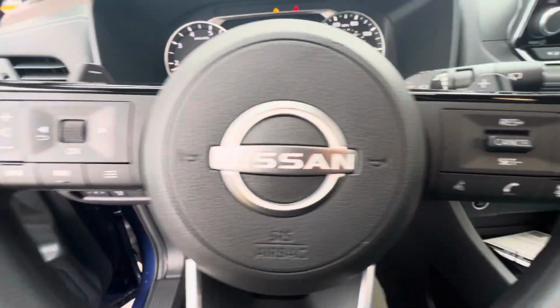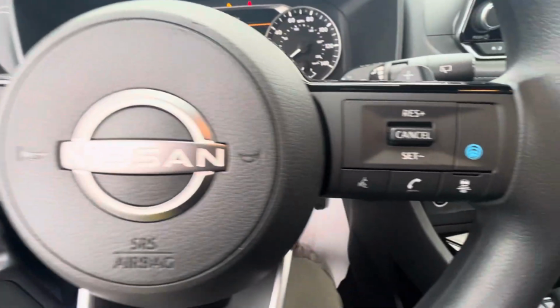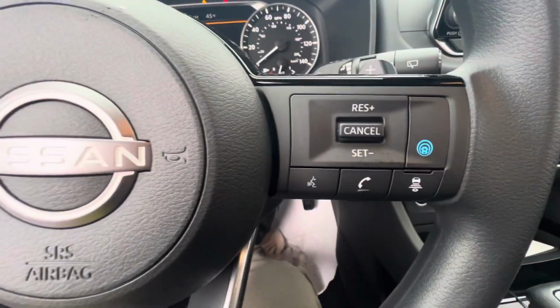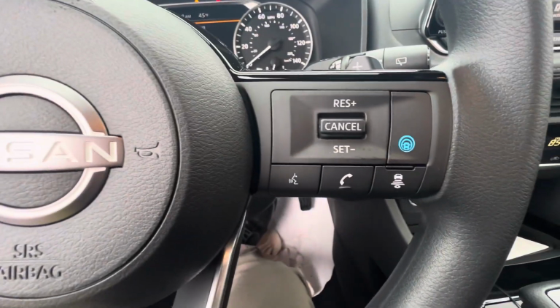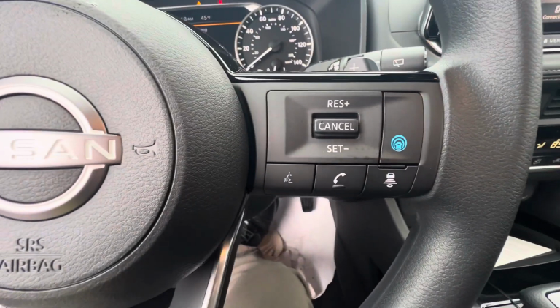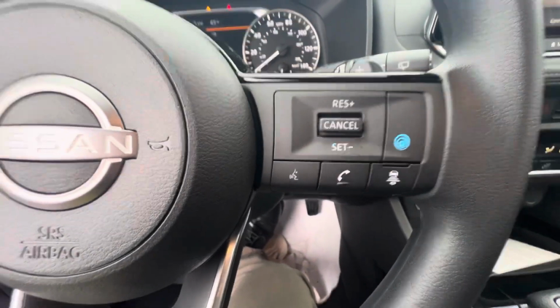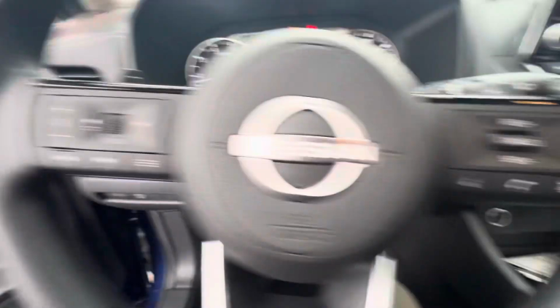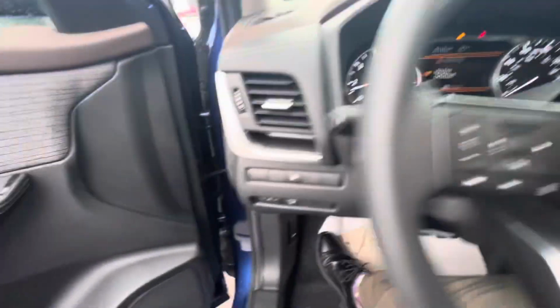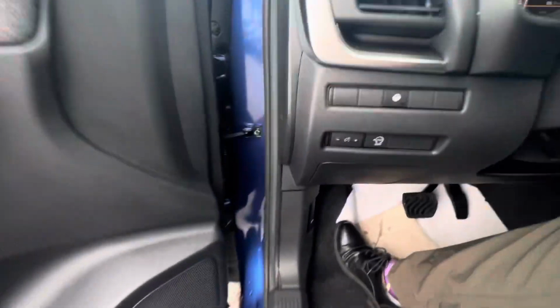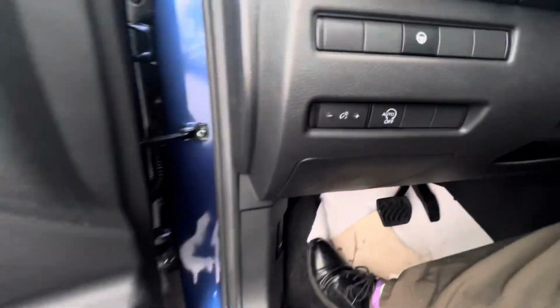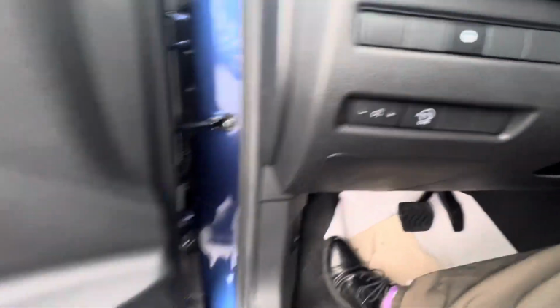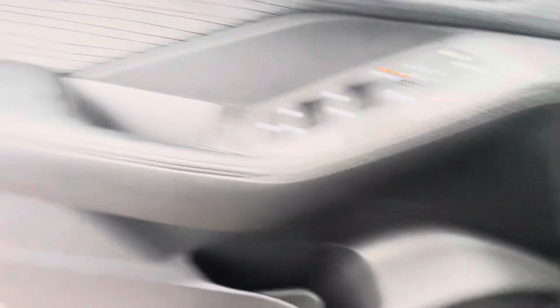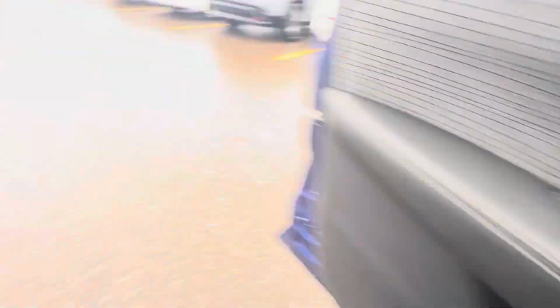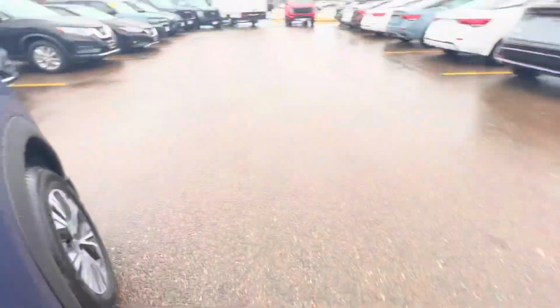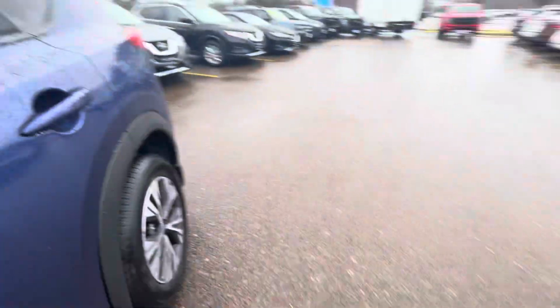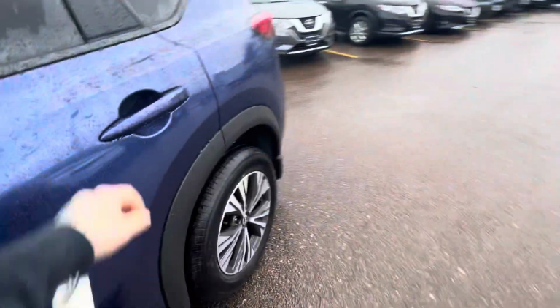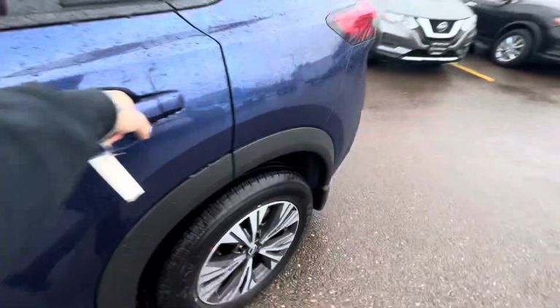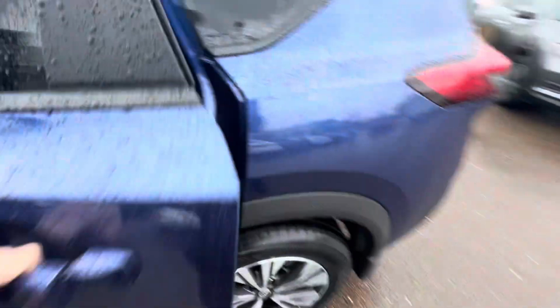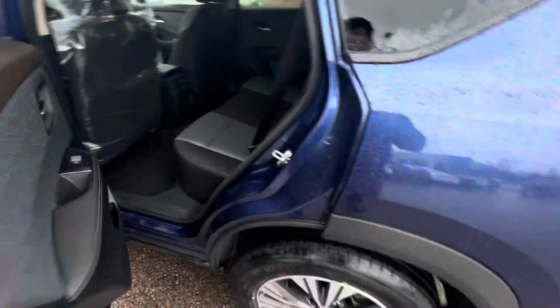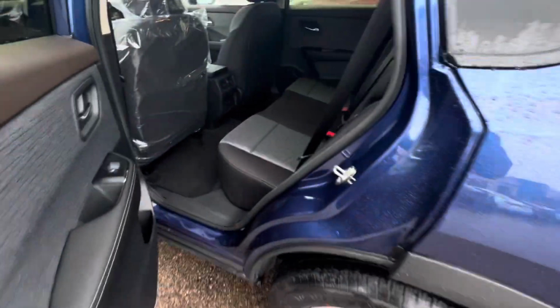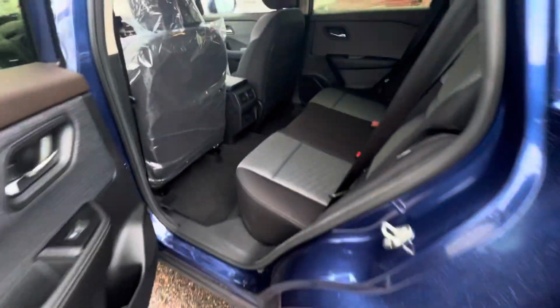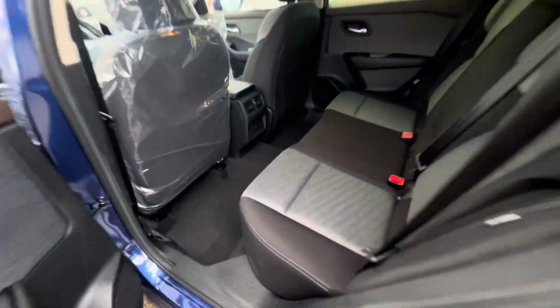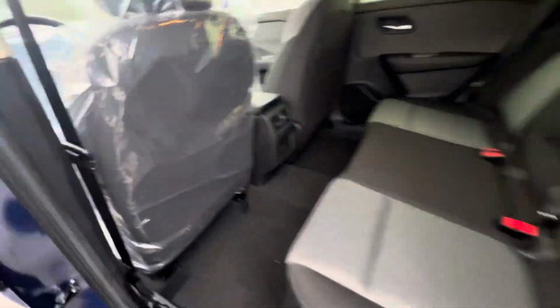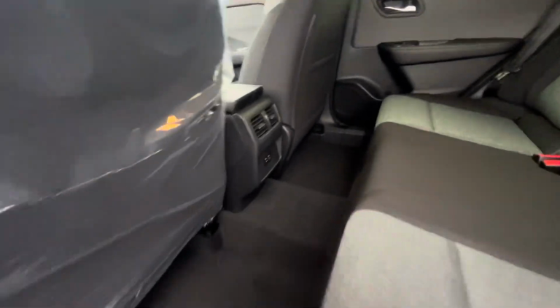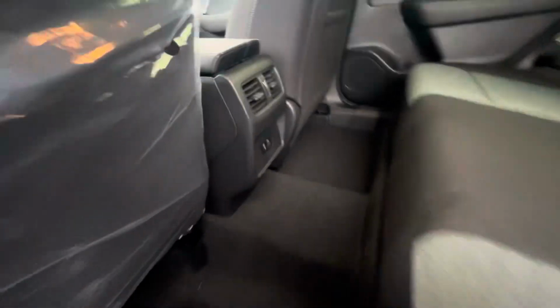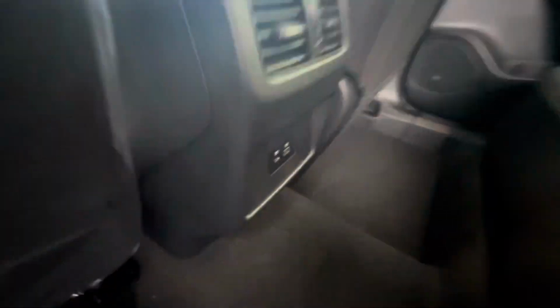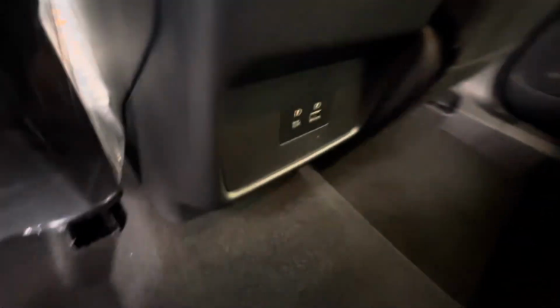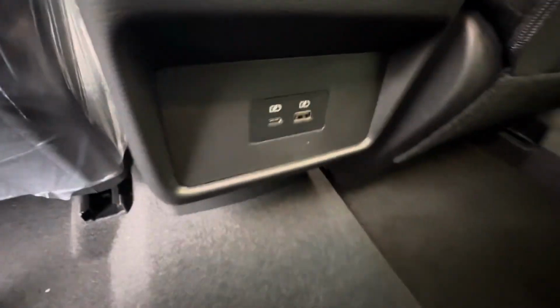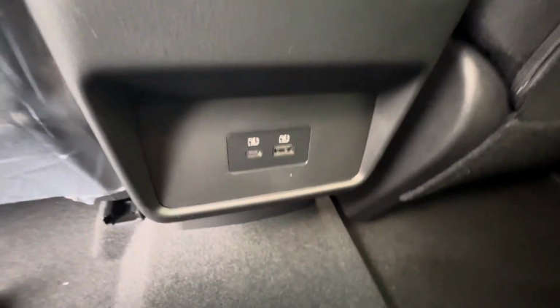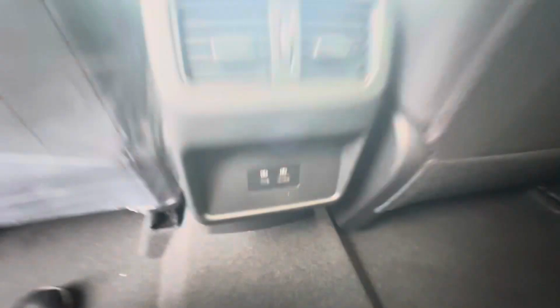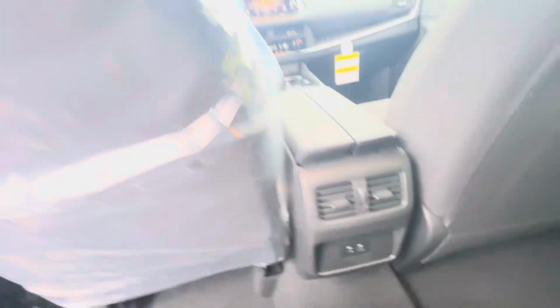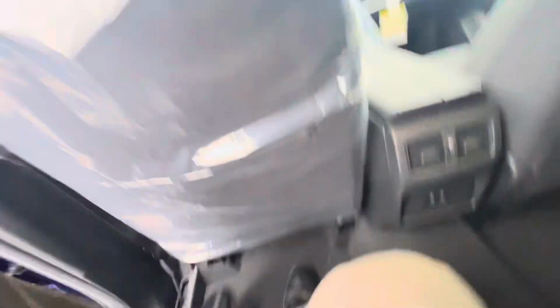Here's some of what you get on the steering wheel. Plenty of room here in the back seat — a couple of USB ports right there and a lightning charger.